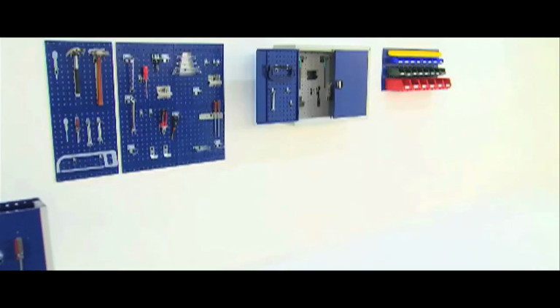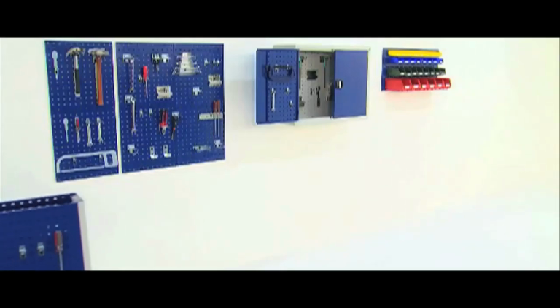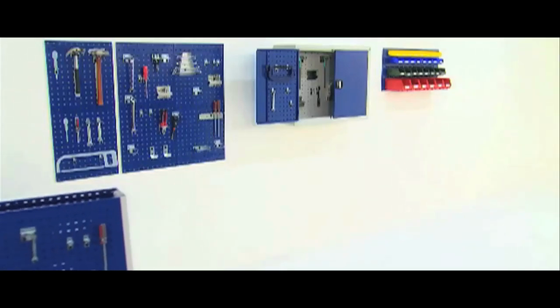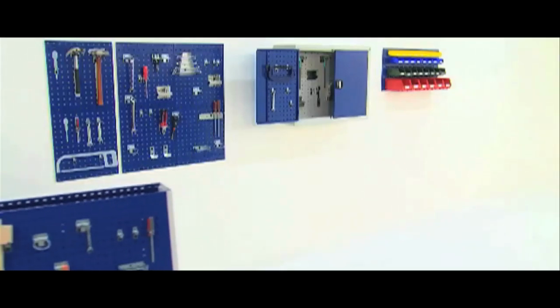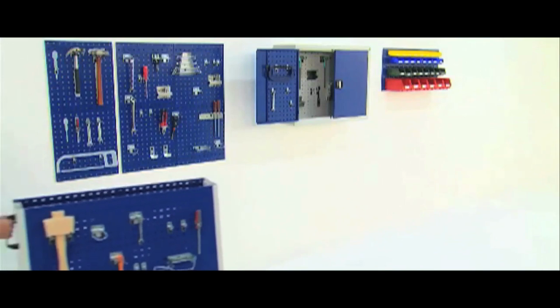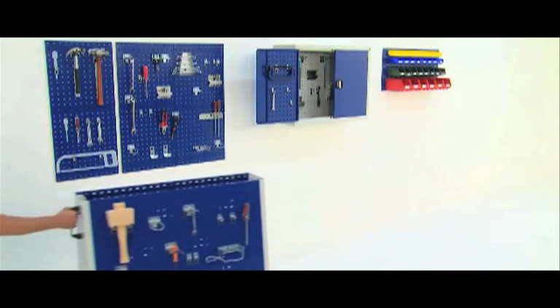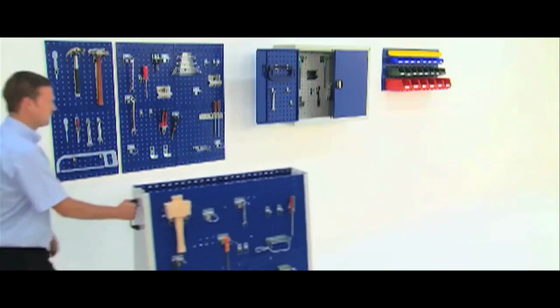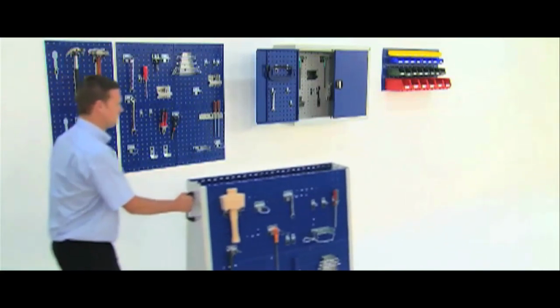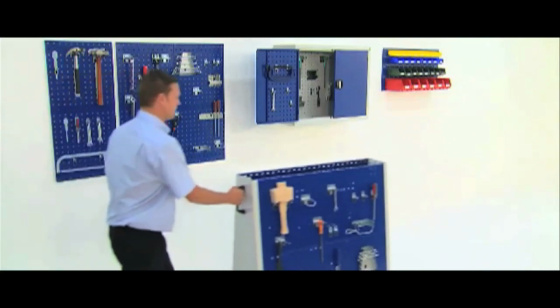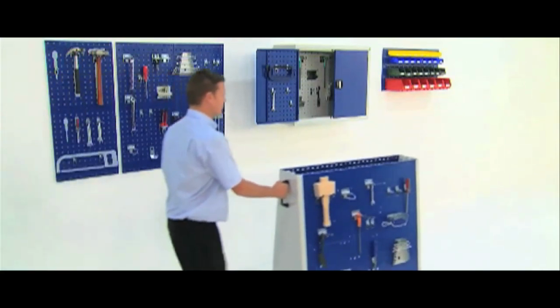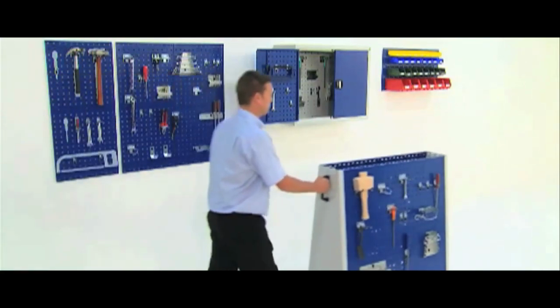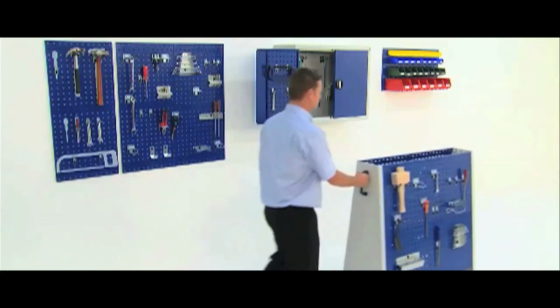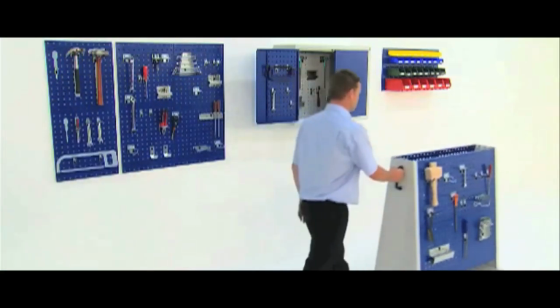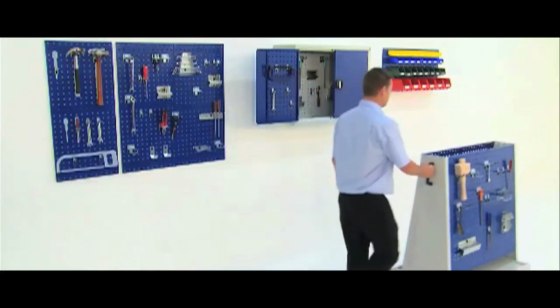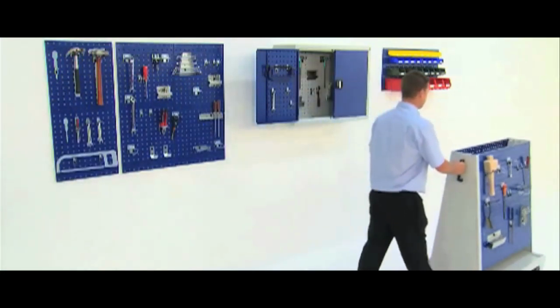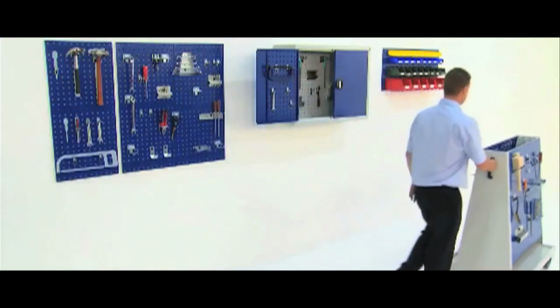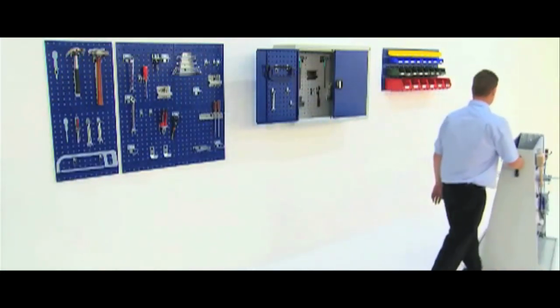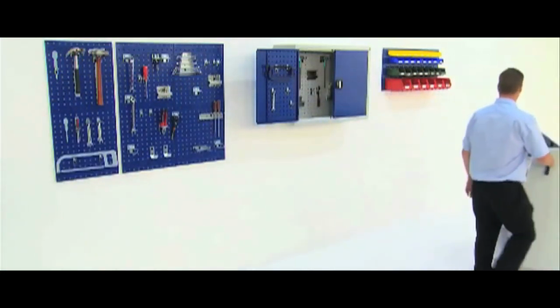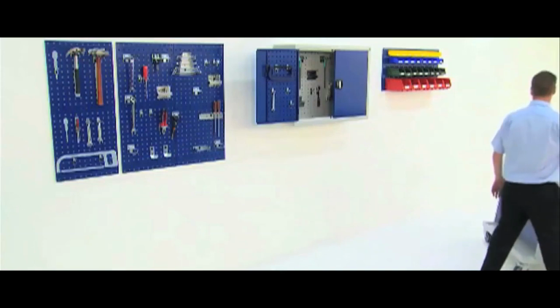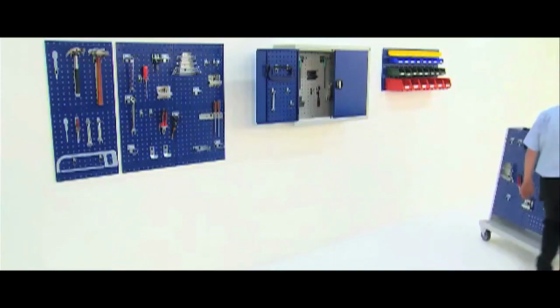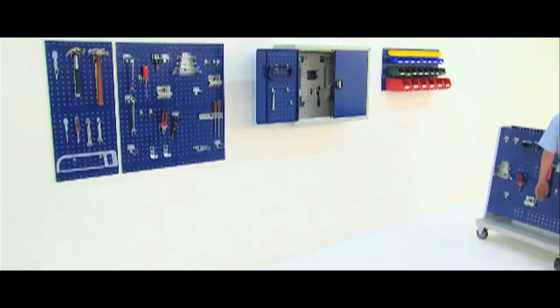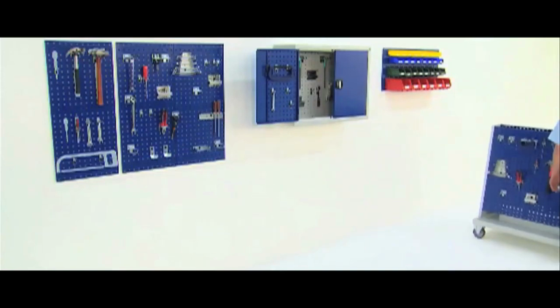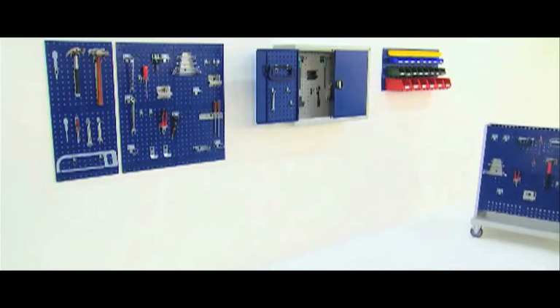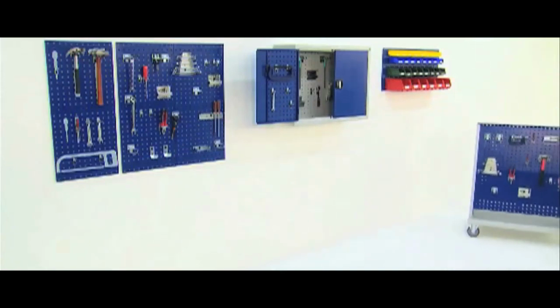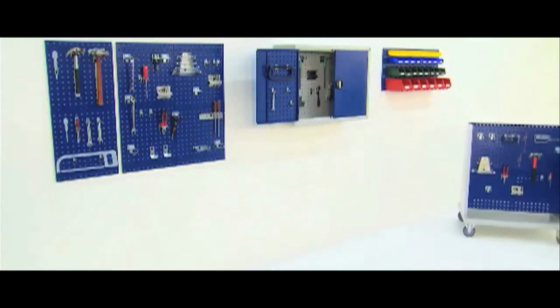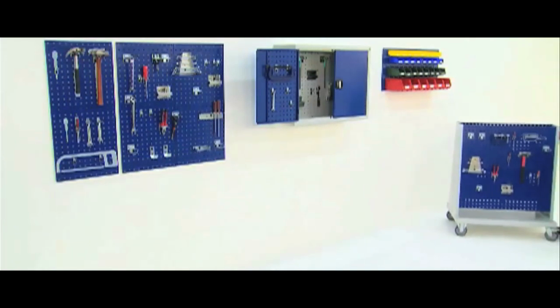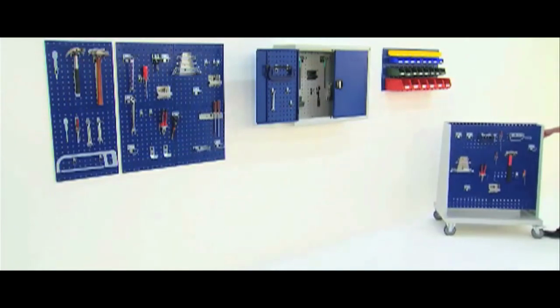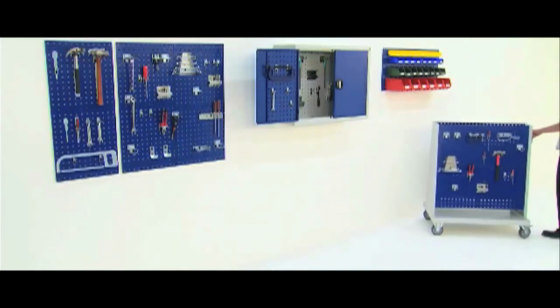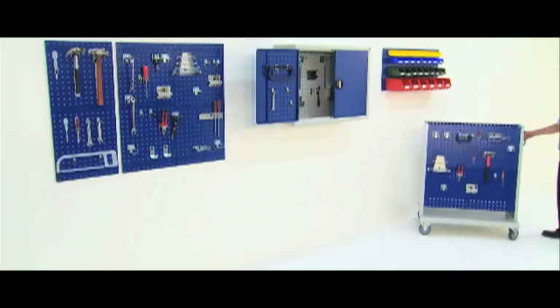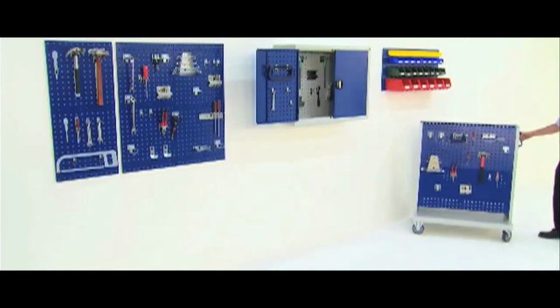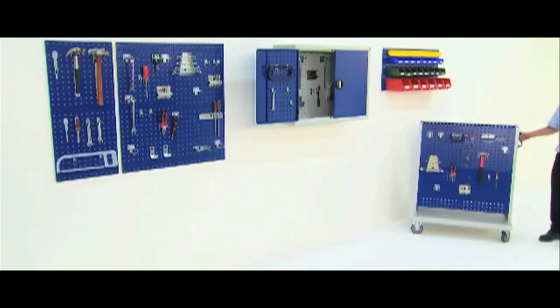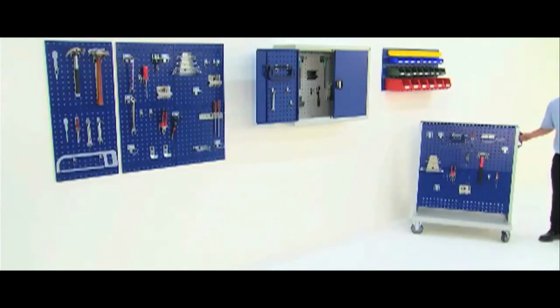Accessorising Perfo panels is a proven means of increasing the functionality of storage space and tailoring the system to meet very specific and individual requirements in the process.